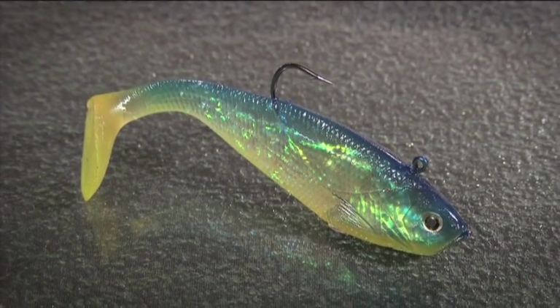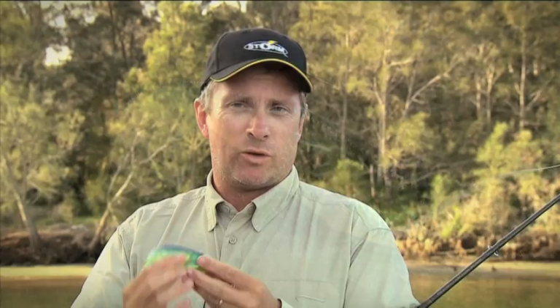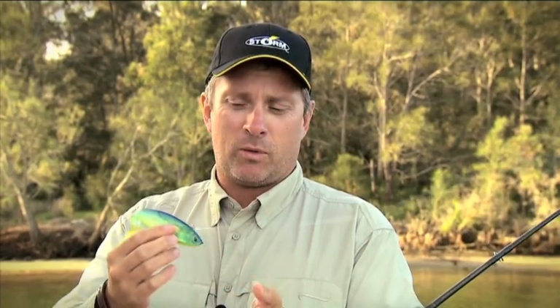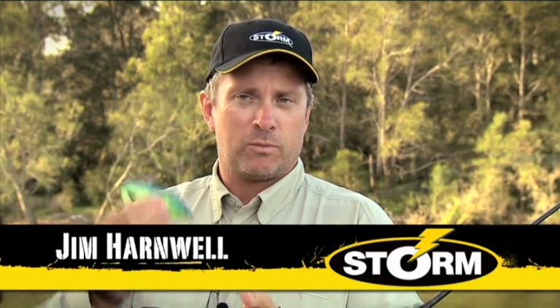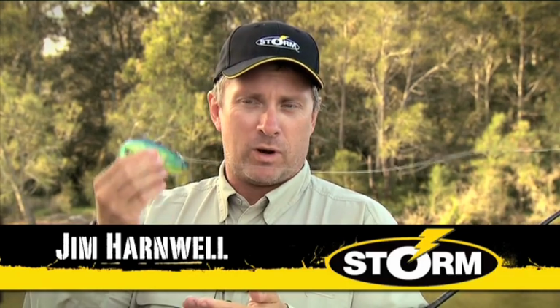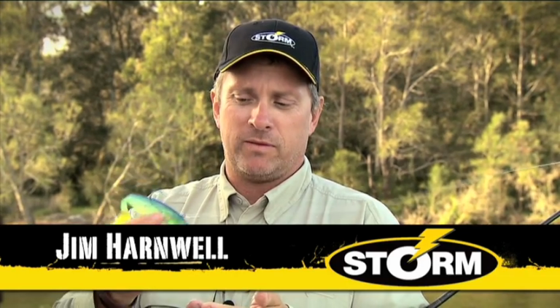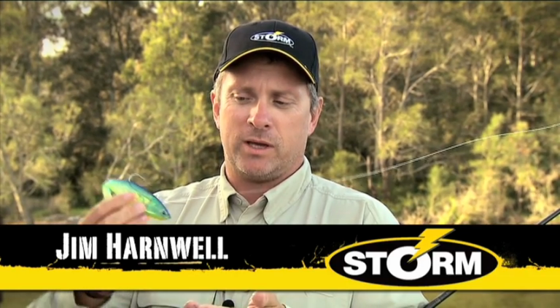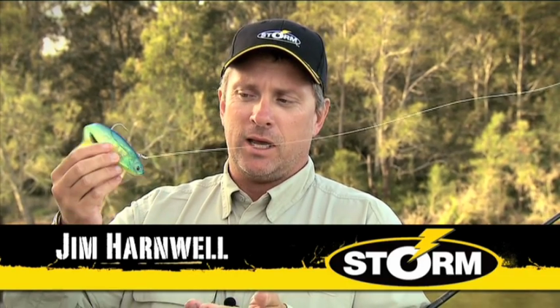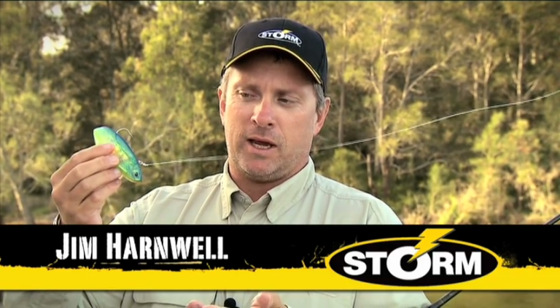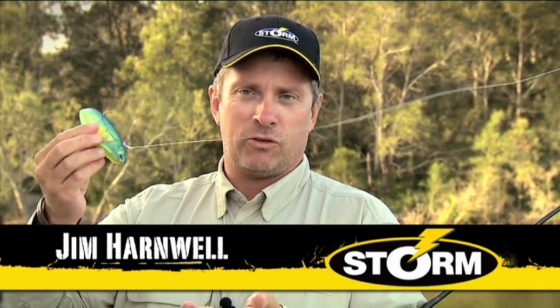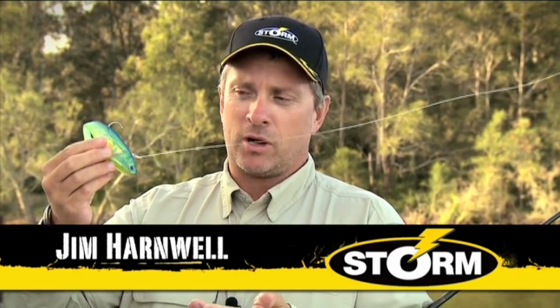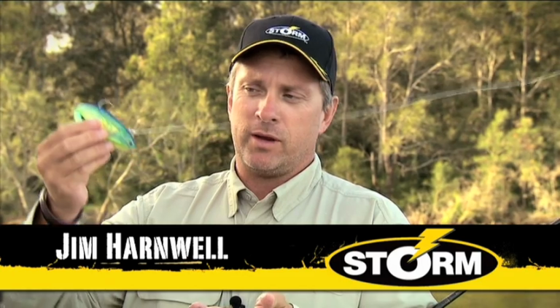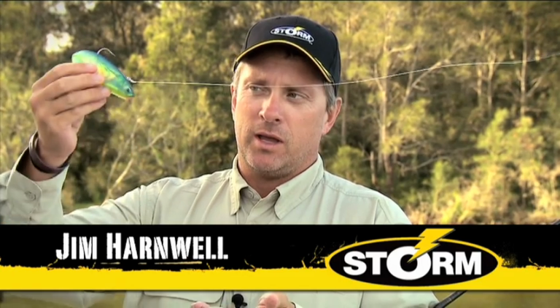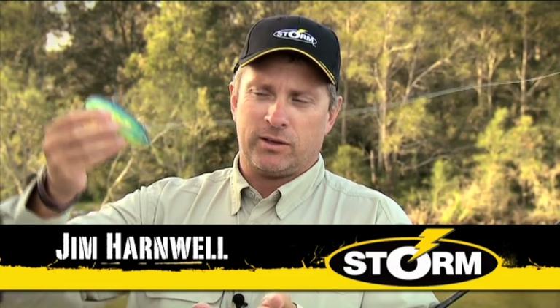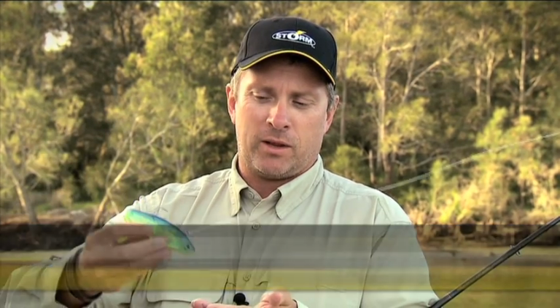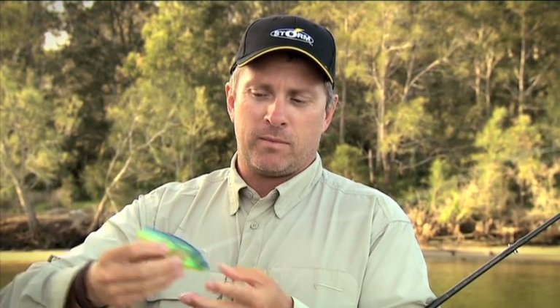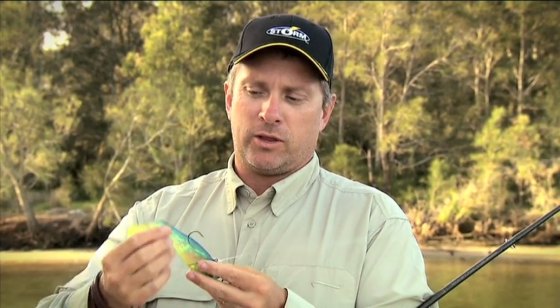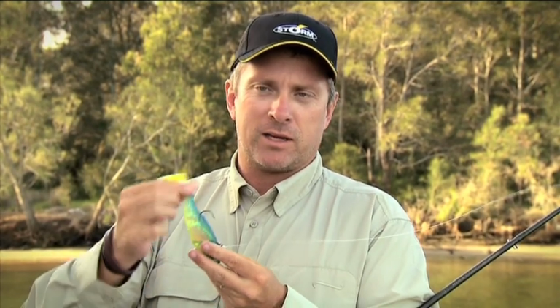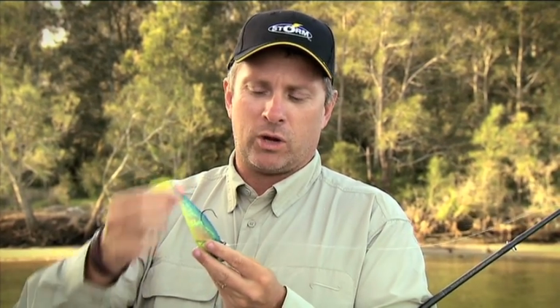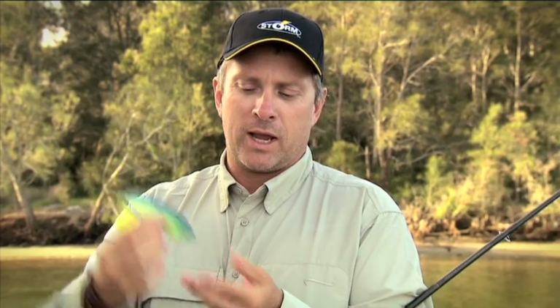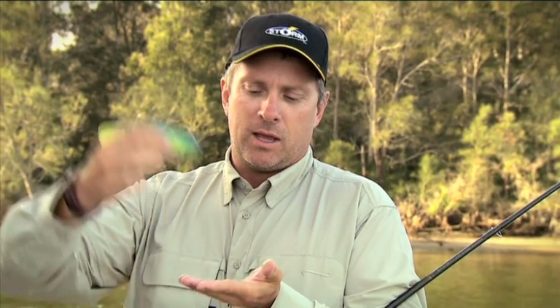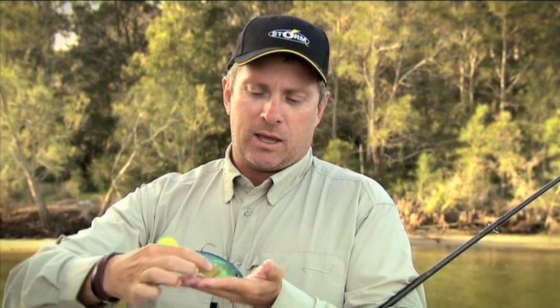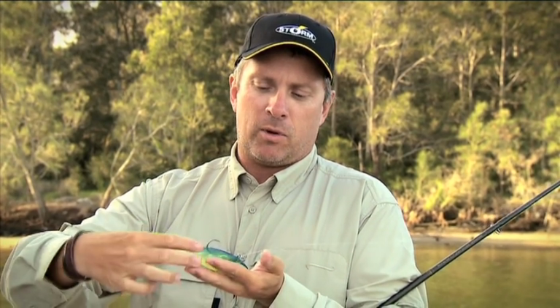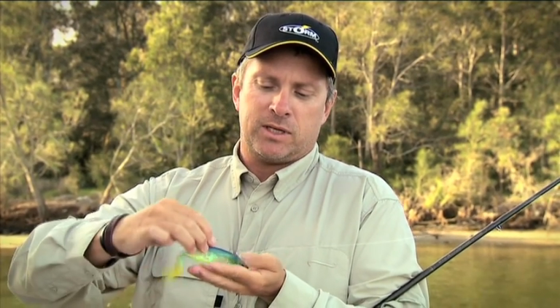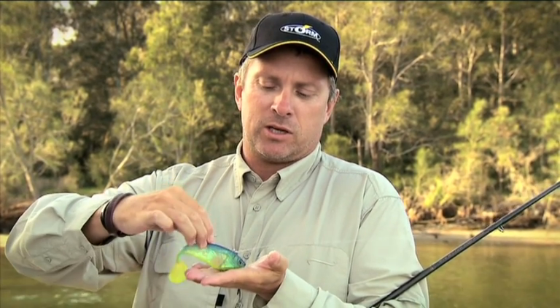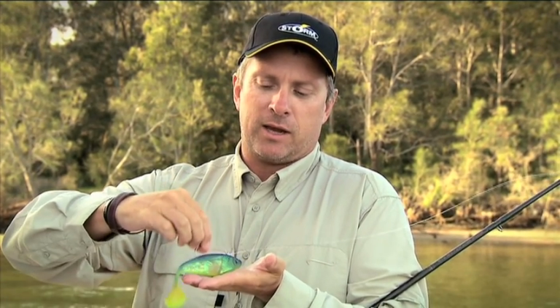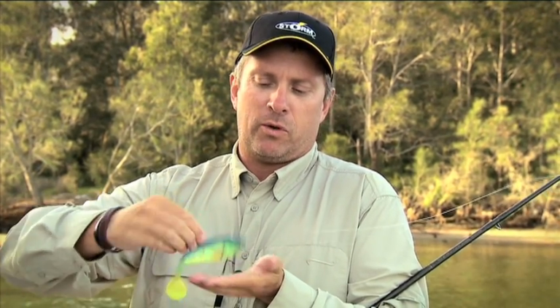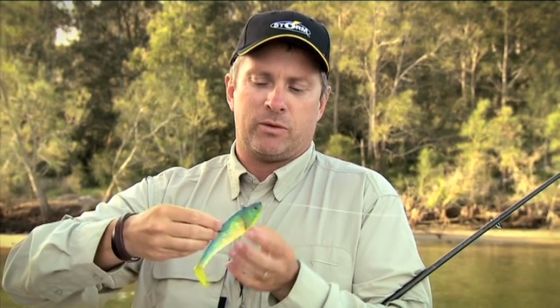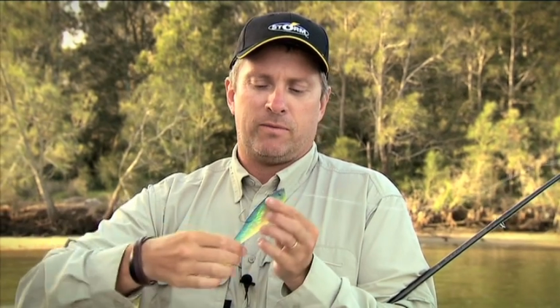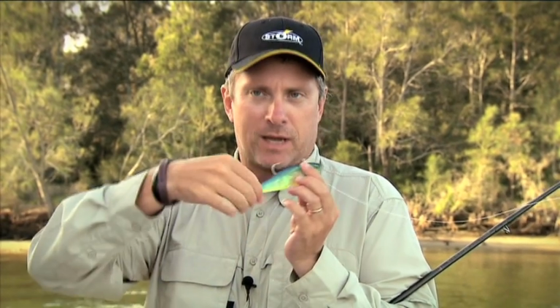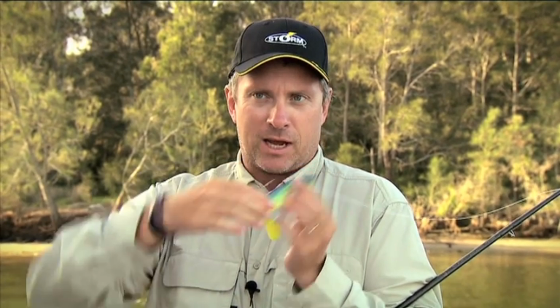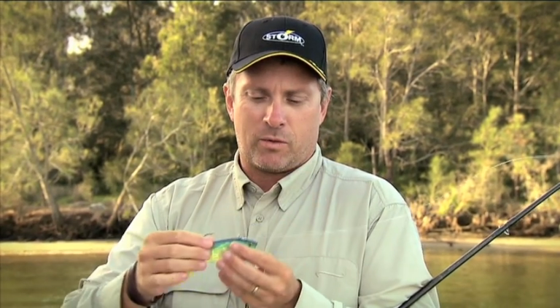You can fish this lure in a couple of ways. One of the most effective ways is a lift and drop style retrieve — you sink the lure down to the bottom, you've got that paddle tail working all the way, it hits the bottom, sits there nicely, then you recommence your retrieve and the paddle tail starts straight away.